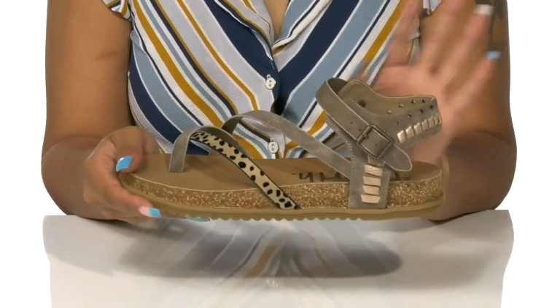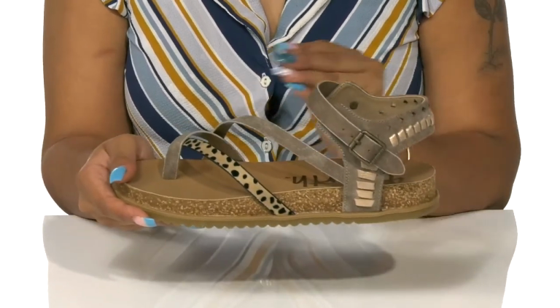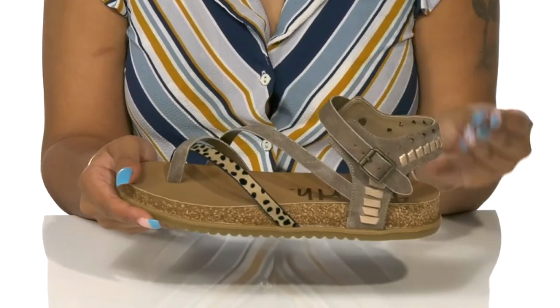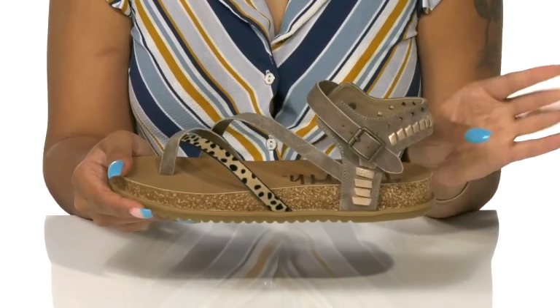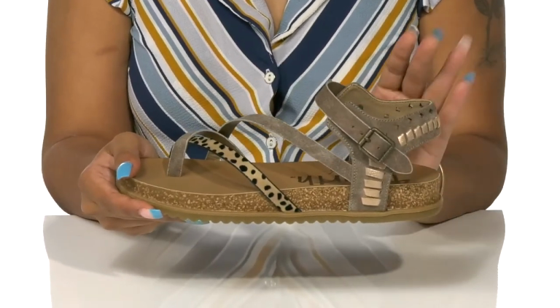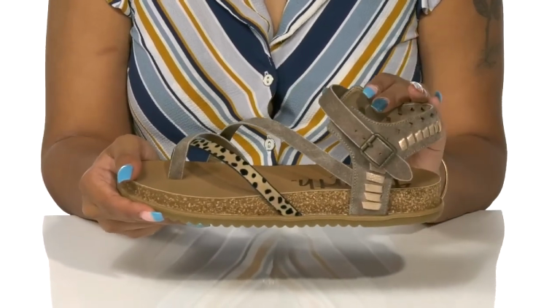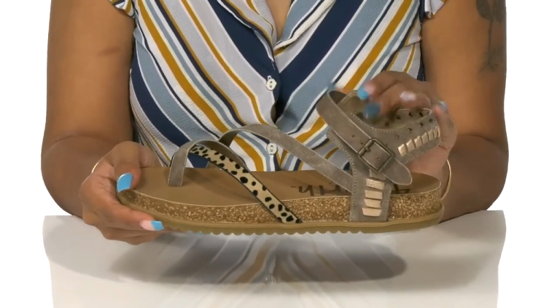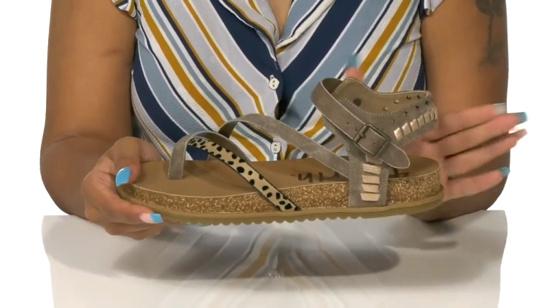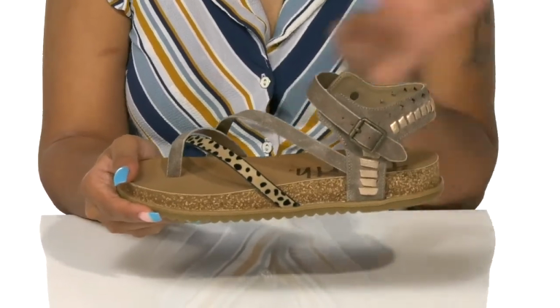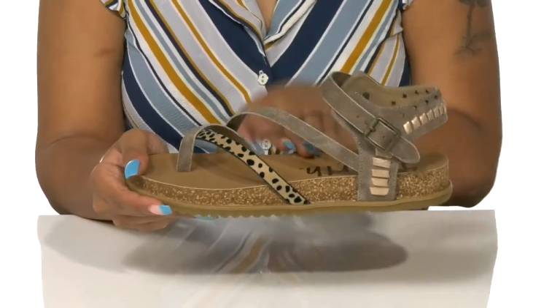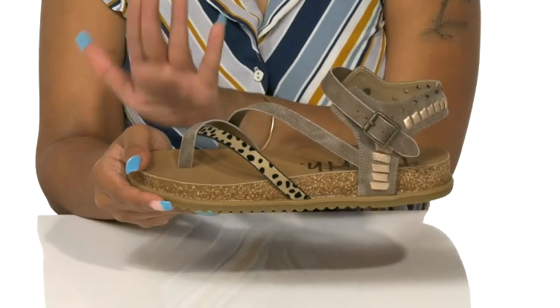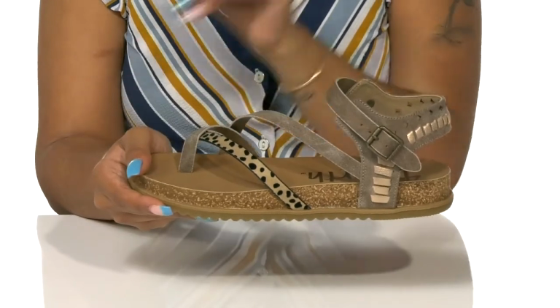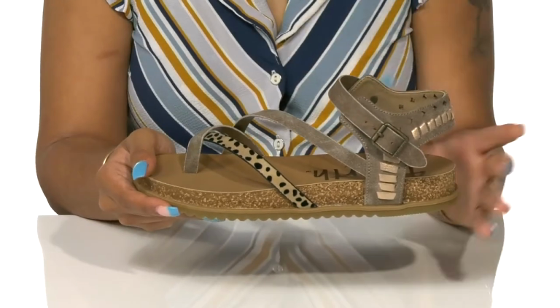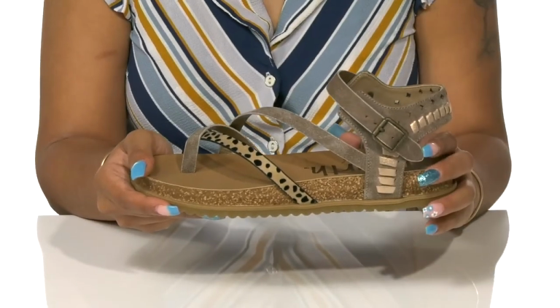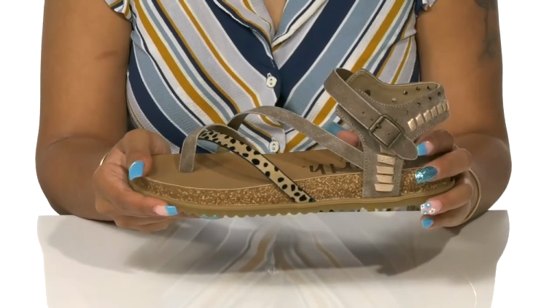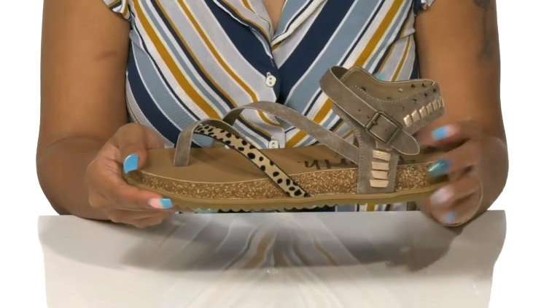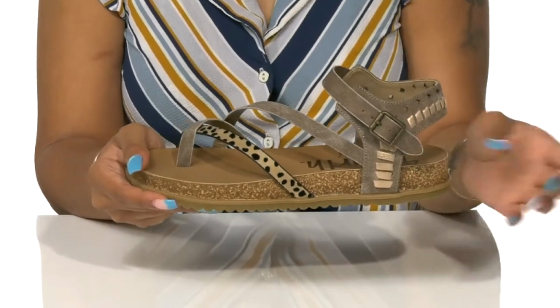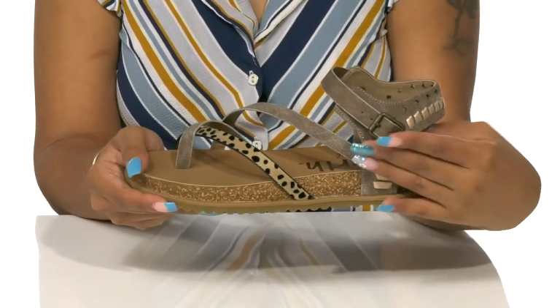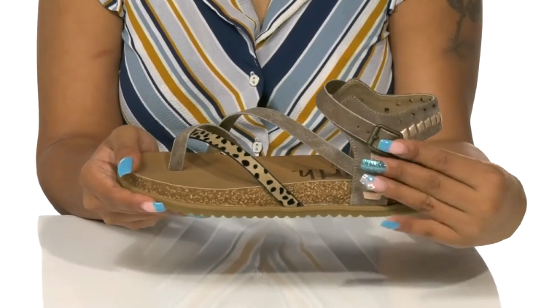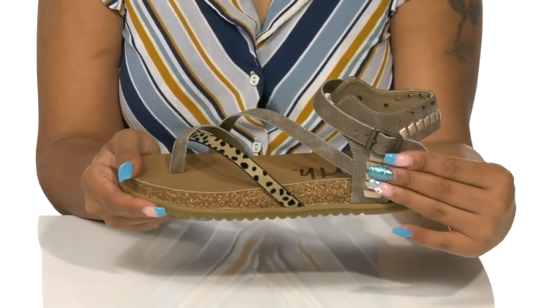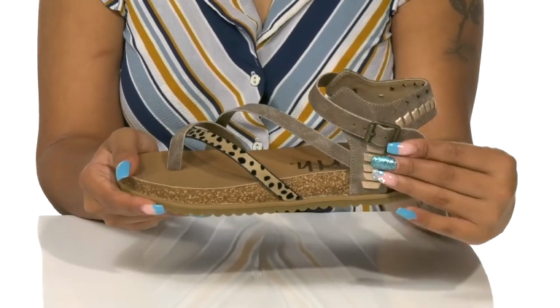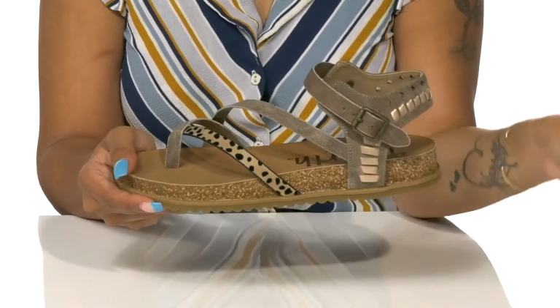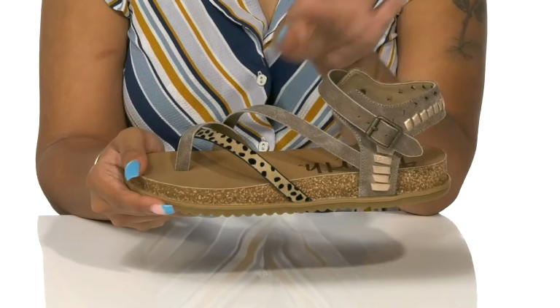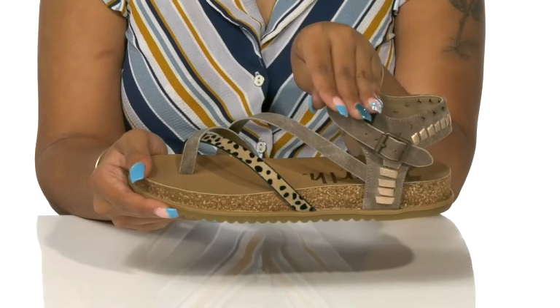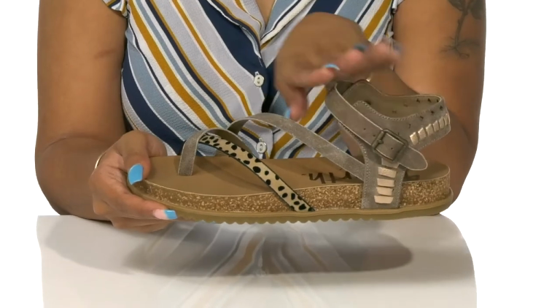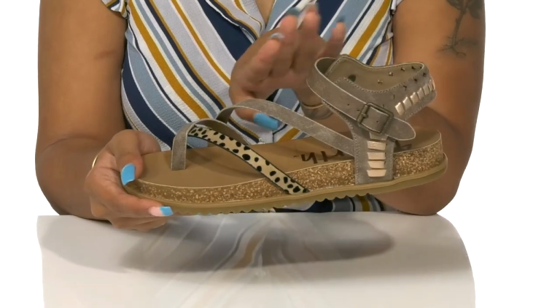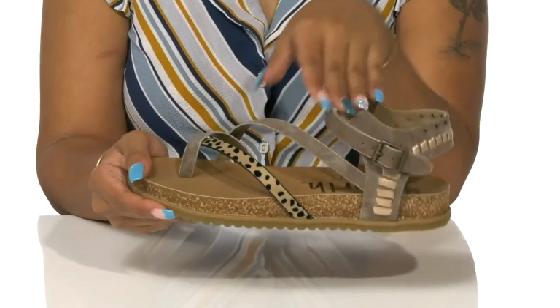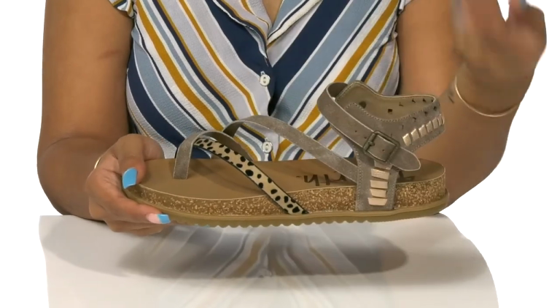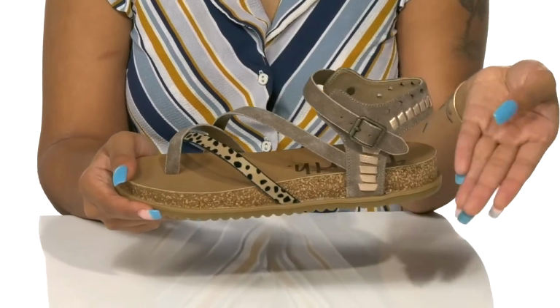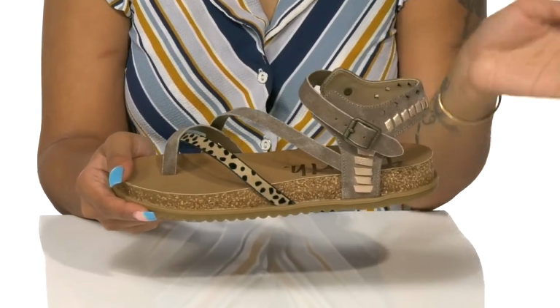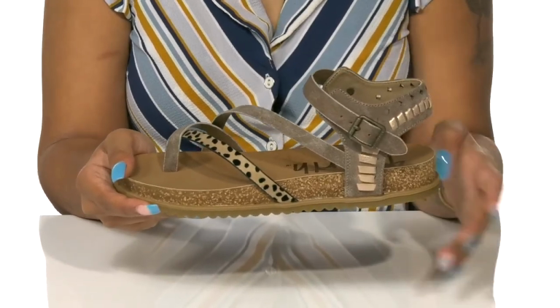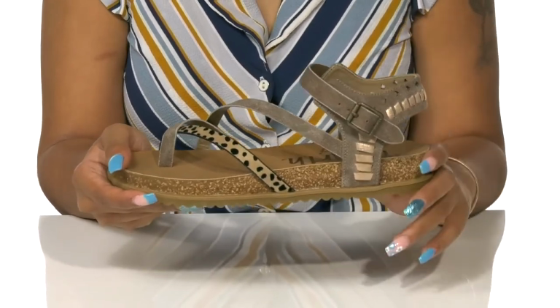All in all, it gives this shoe a lot of style while keeping it nice and airy. That buckle closure adjusts to your favorite fit so you can be snug and comfy all season long.